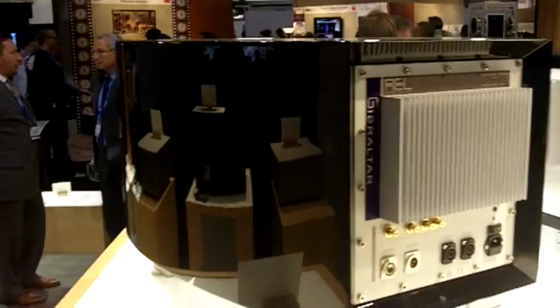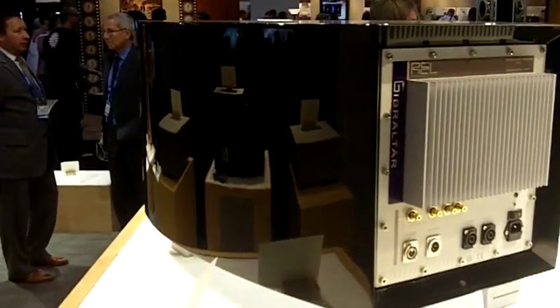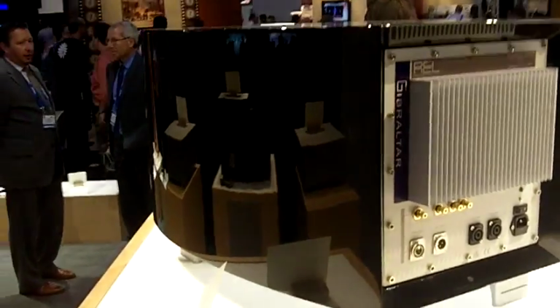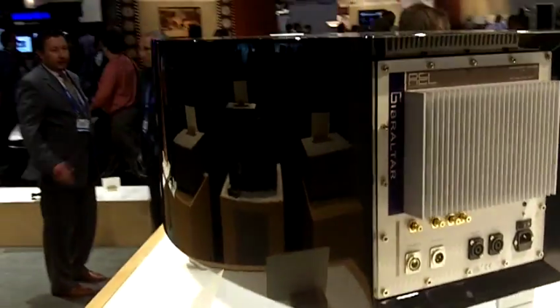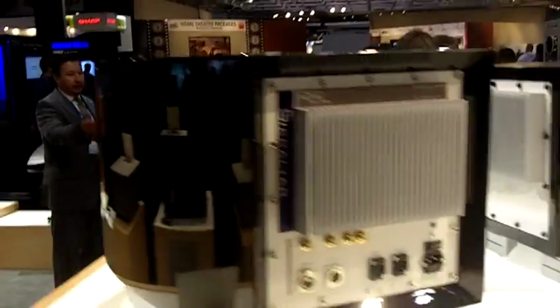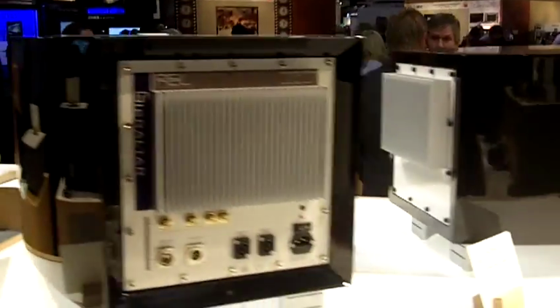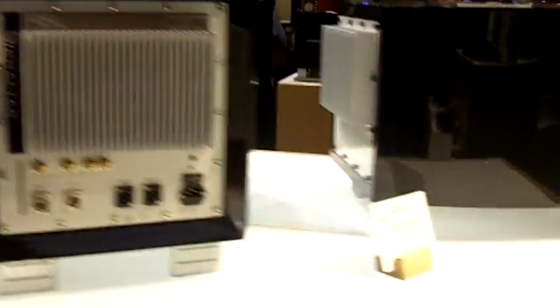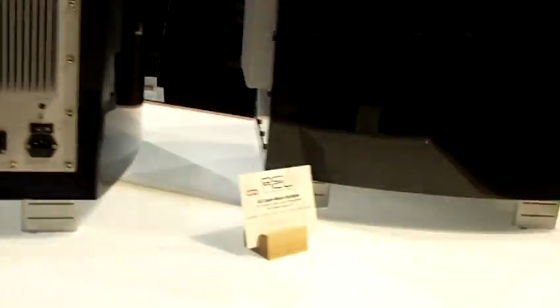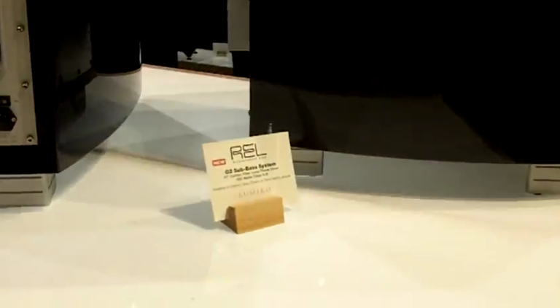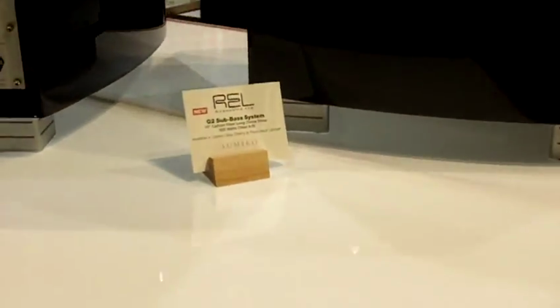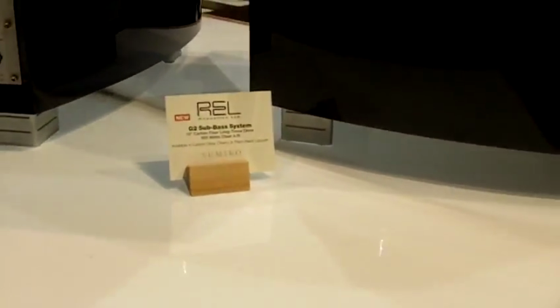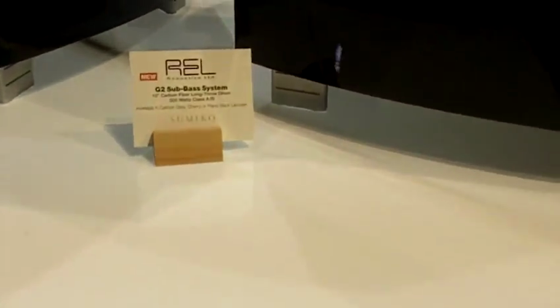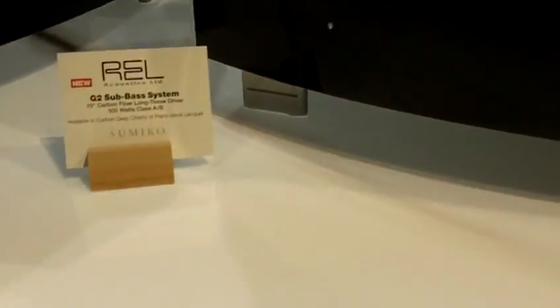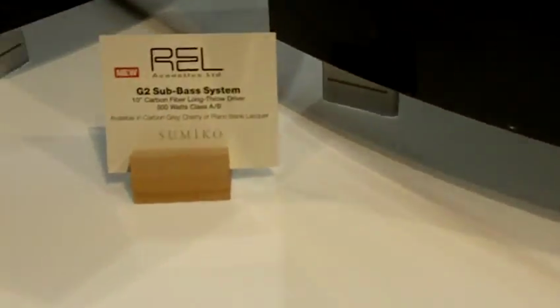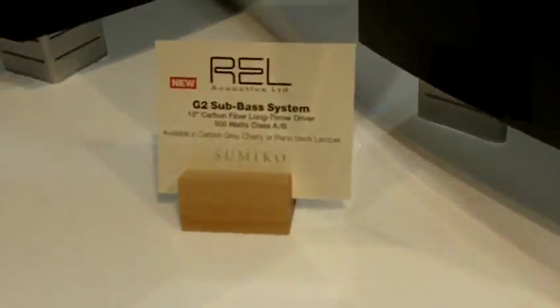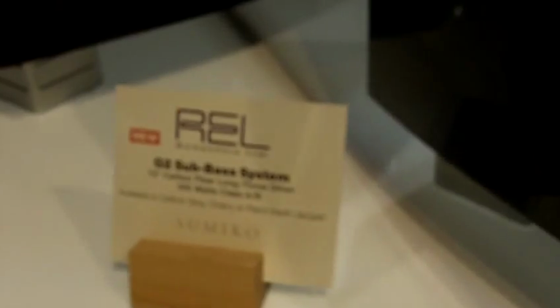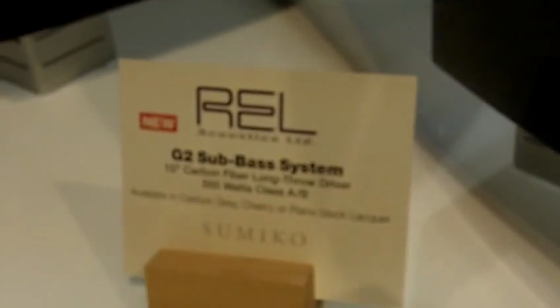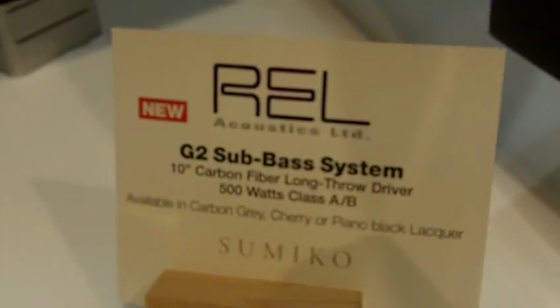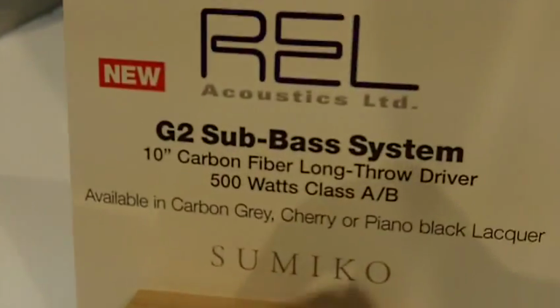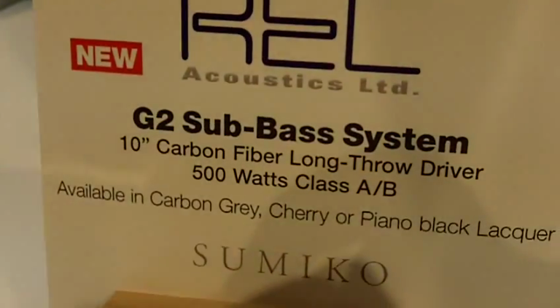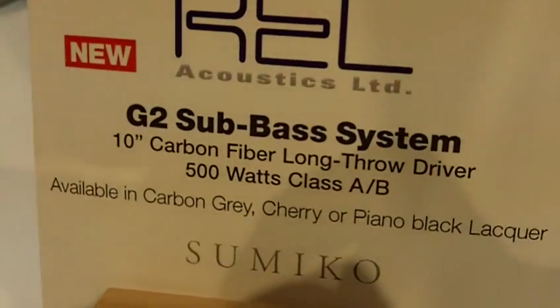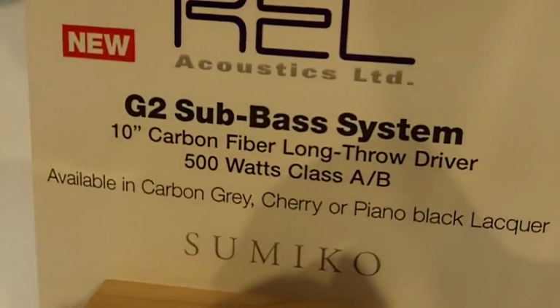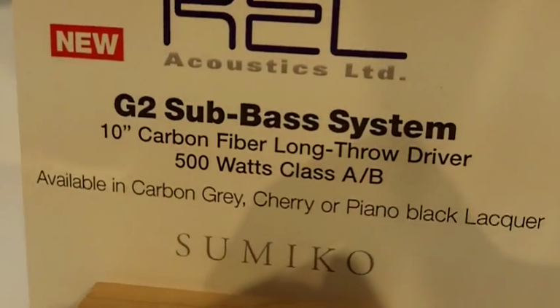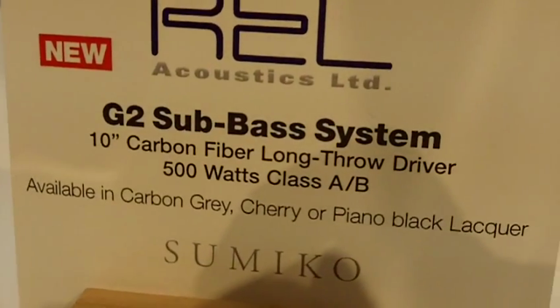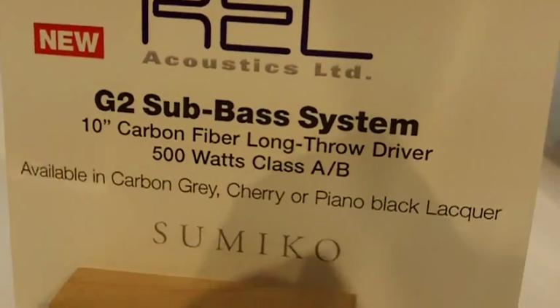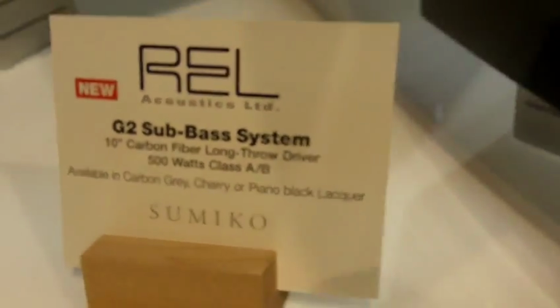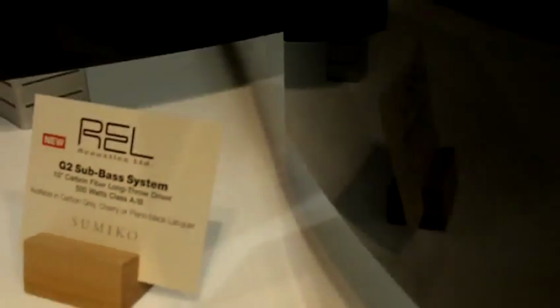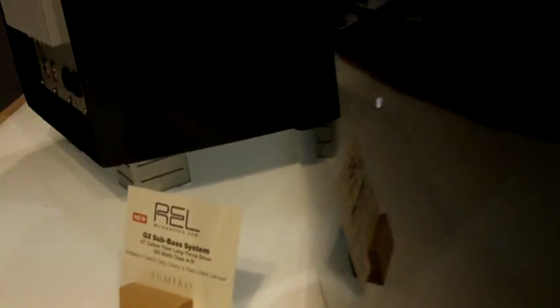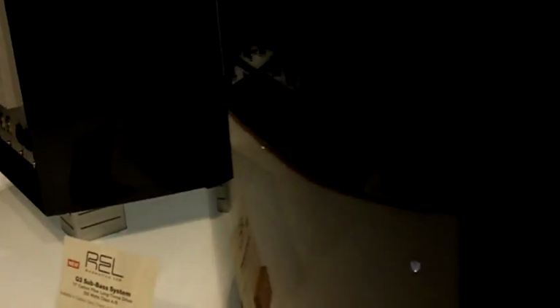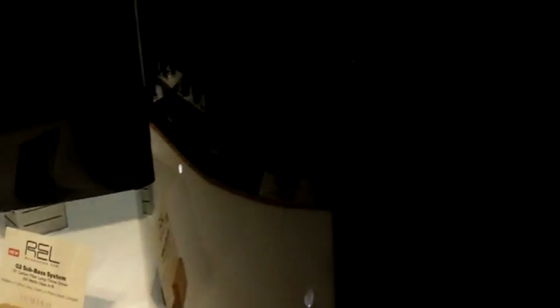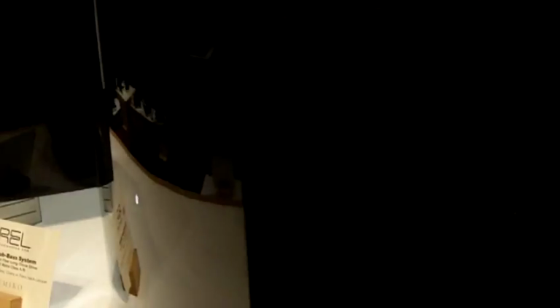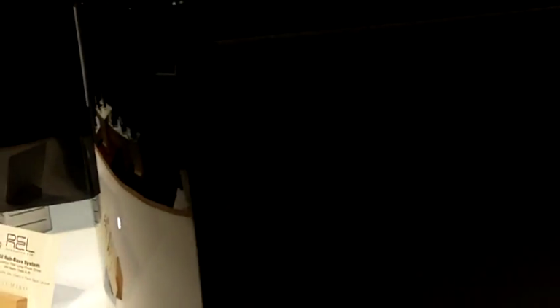We also have a REL G2 sub bass system which features a 10 inch carbon fiber low bass driver, a 500 watt amp, and an IR remote.